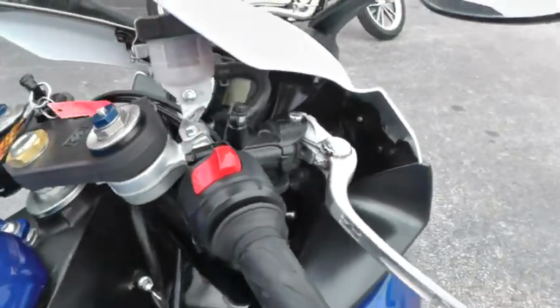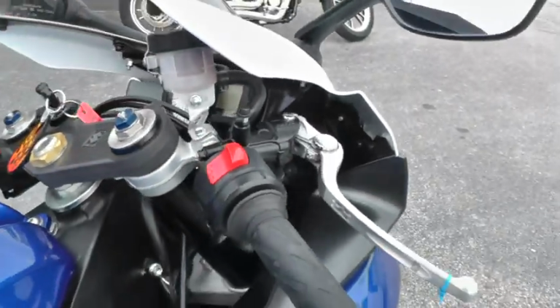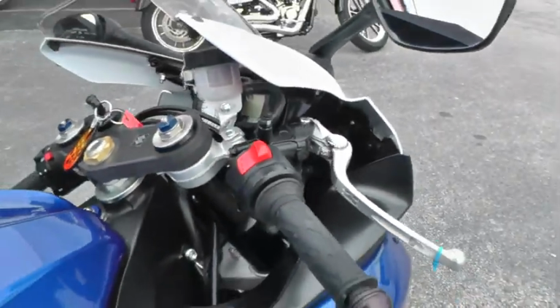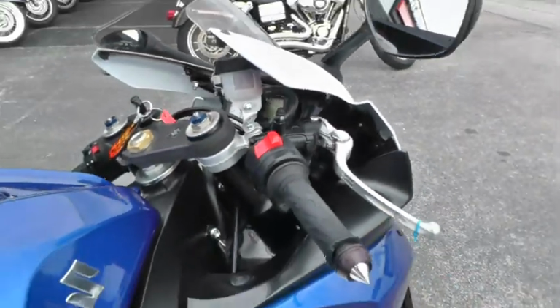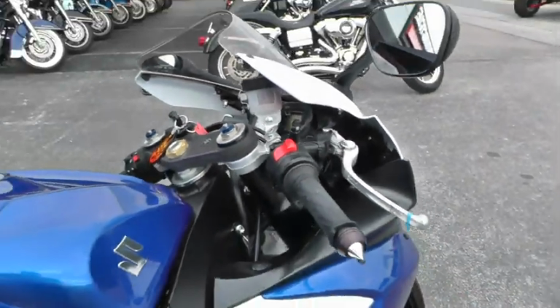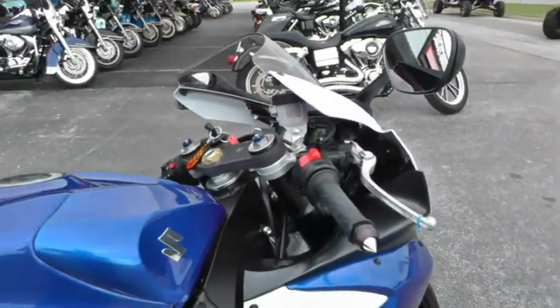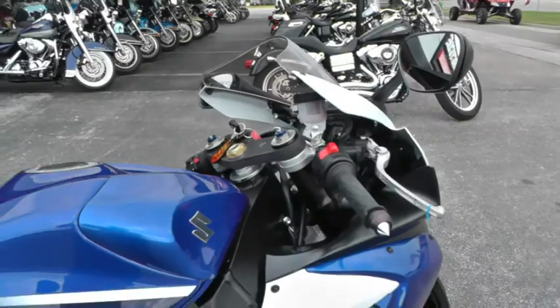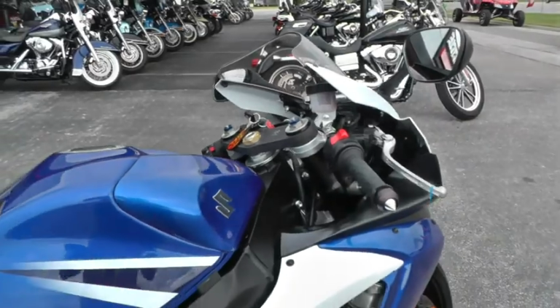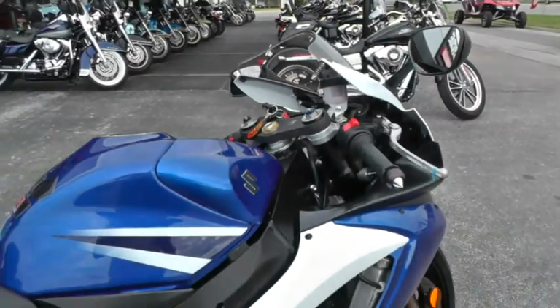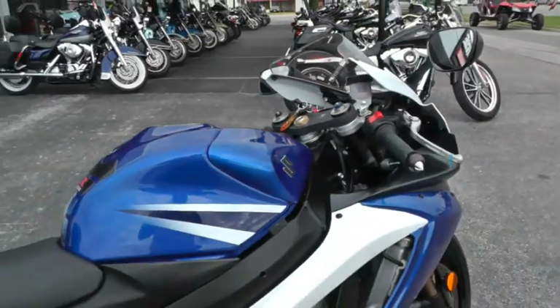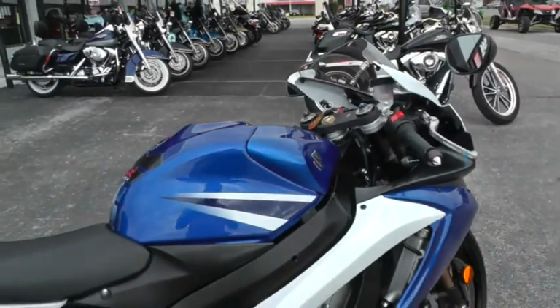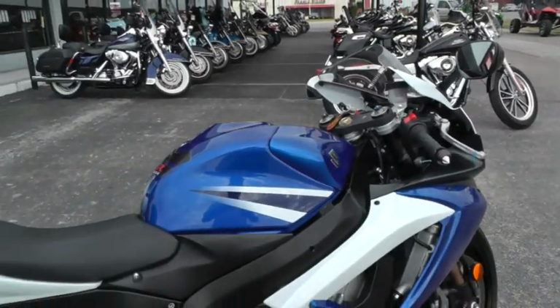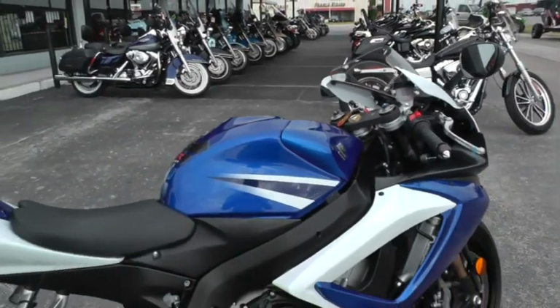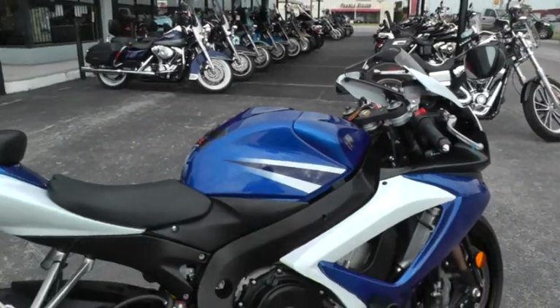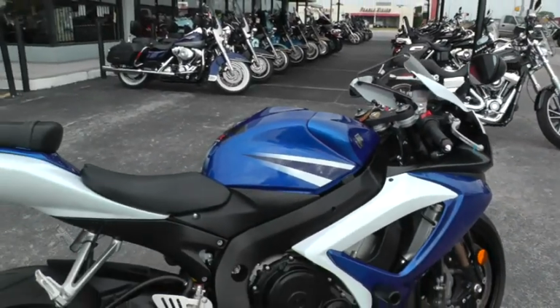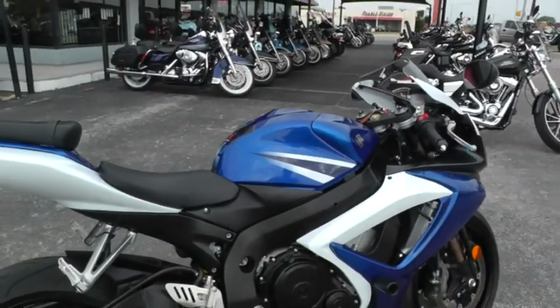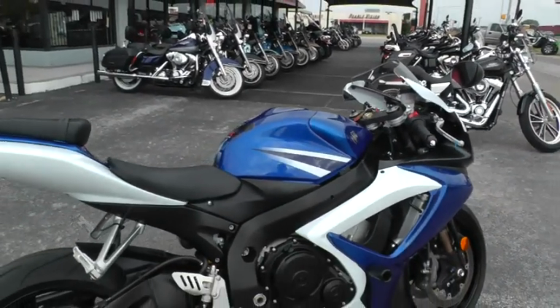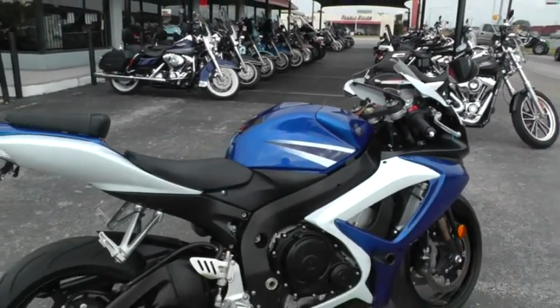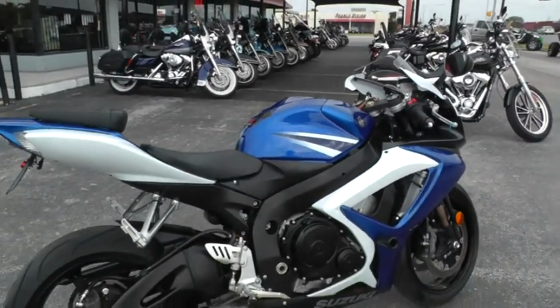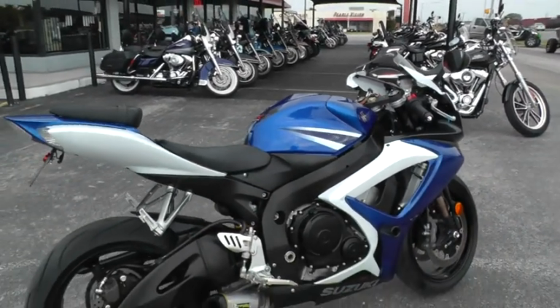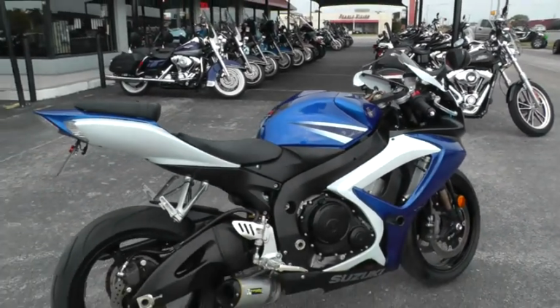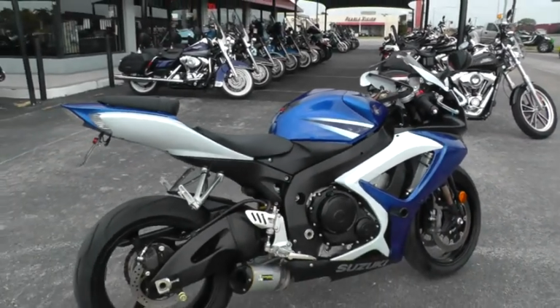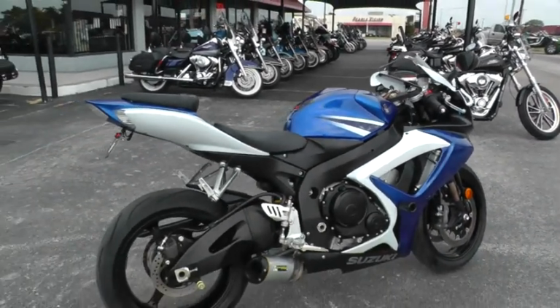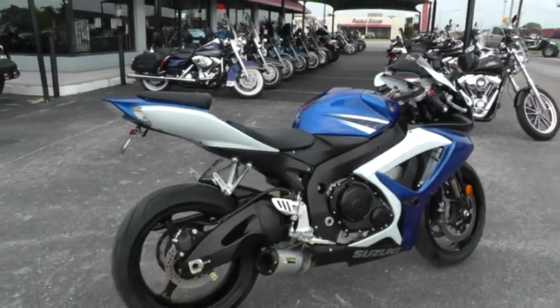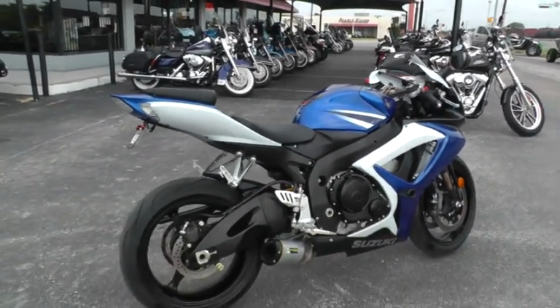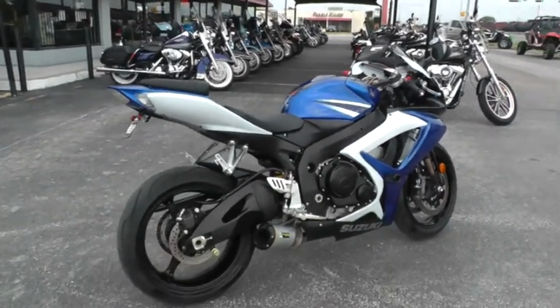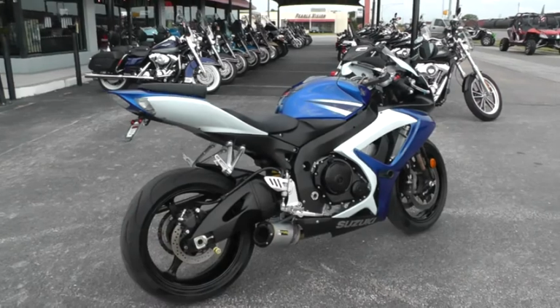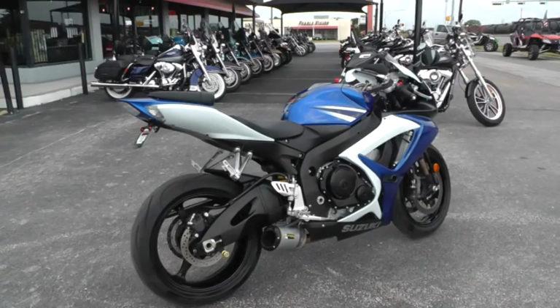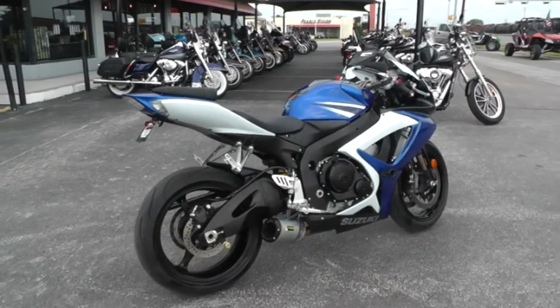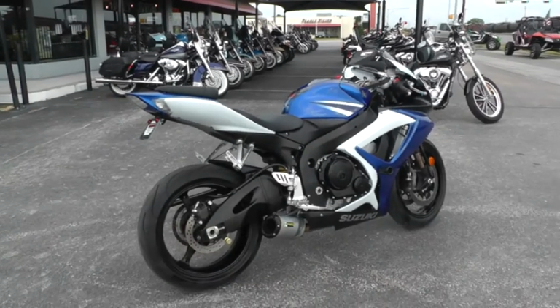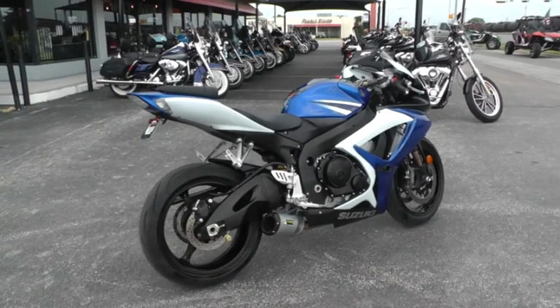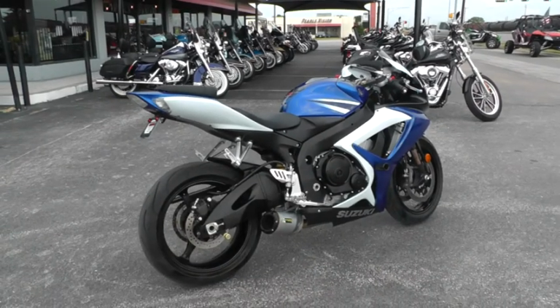I'll tell you, it's amazing how fast these things will rev. This bike redlines at 15,000 RPMs, and it'll get there quick.